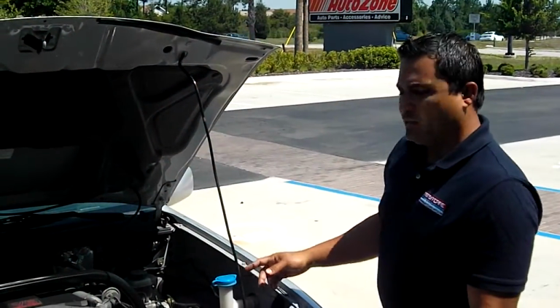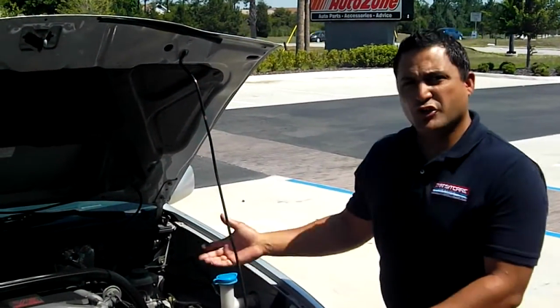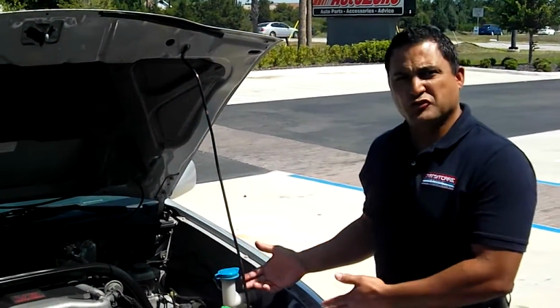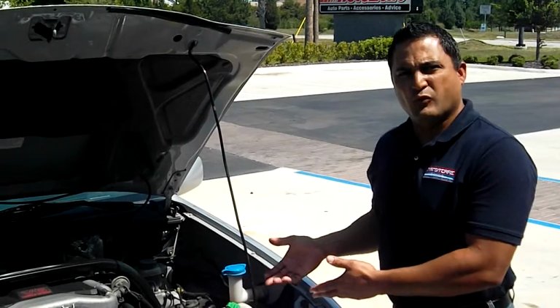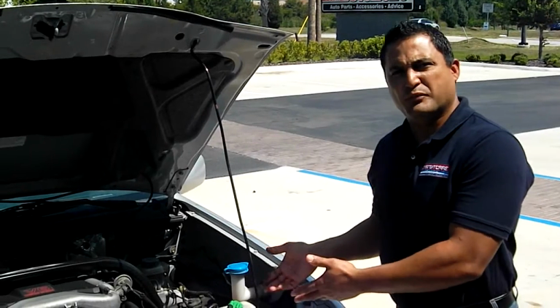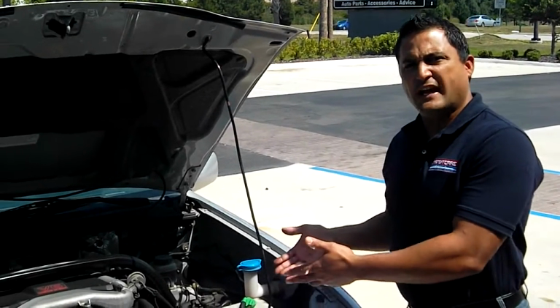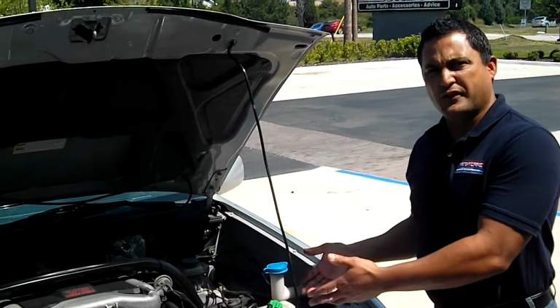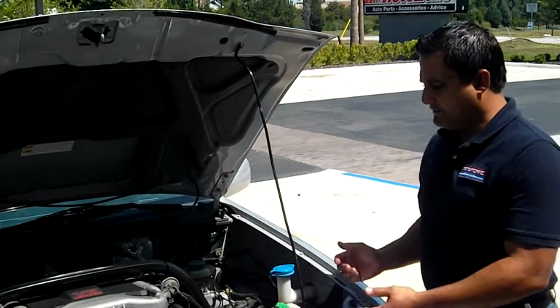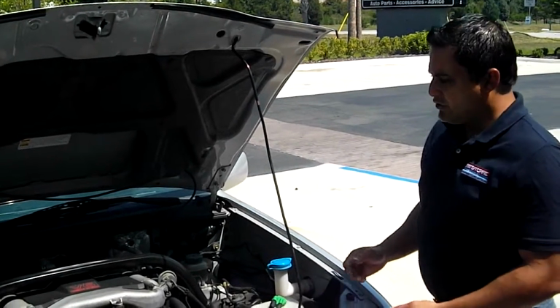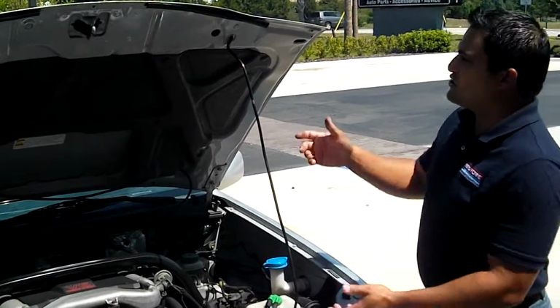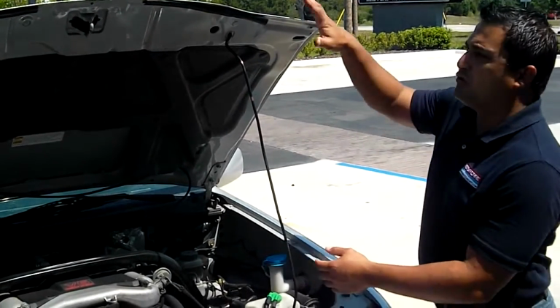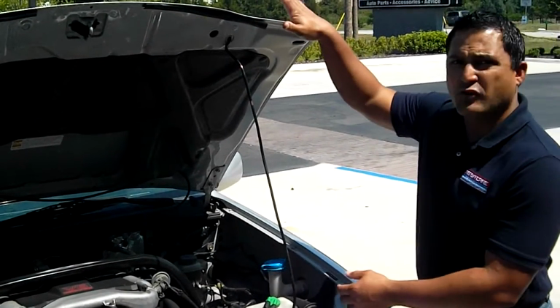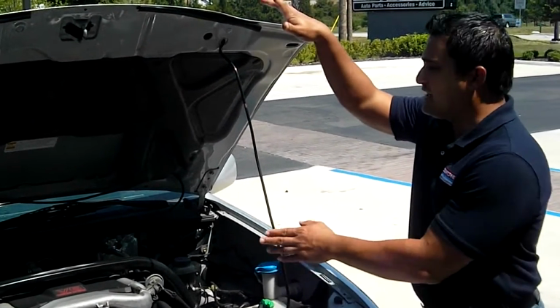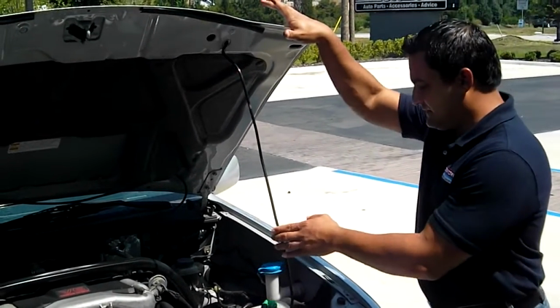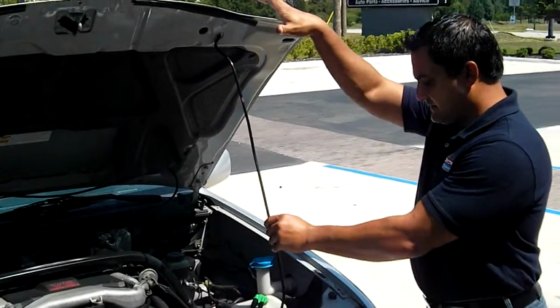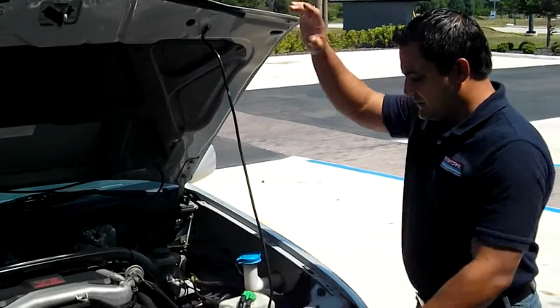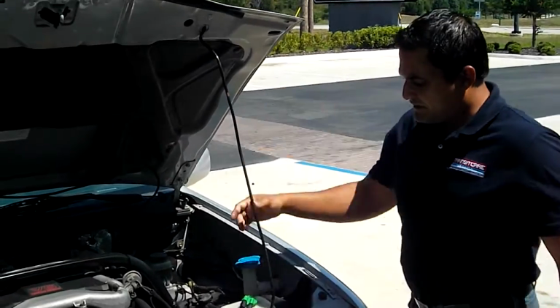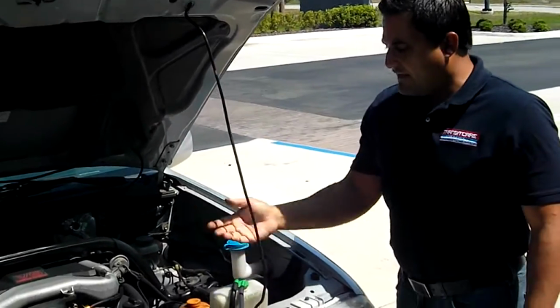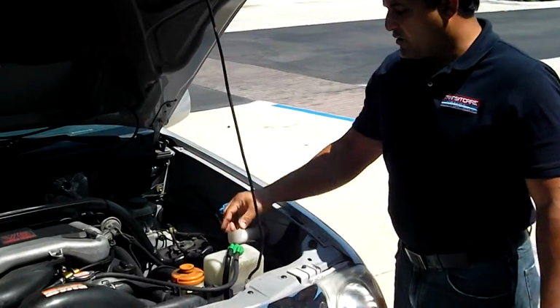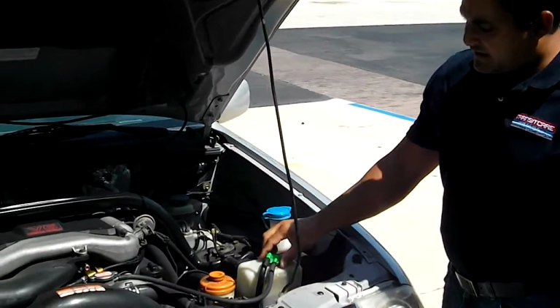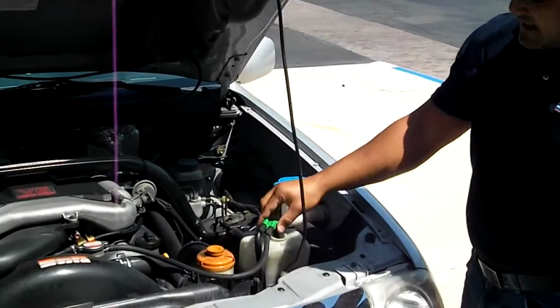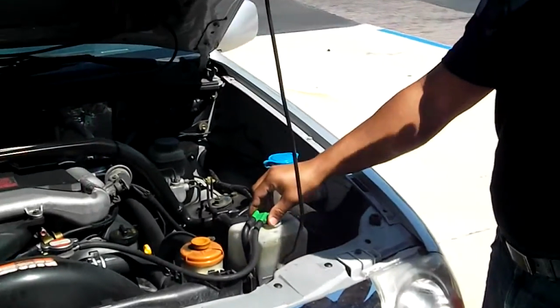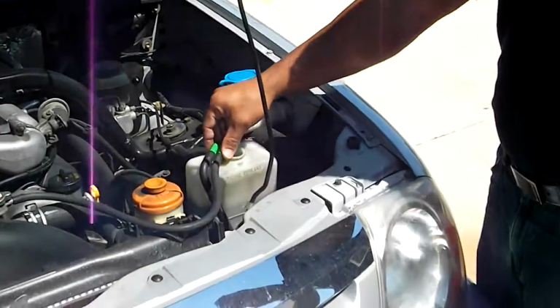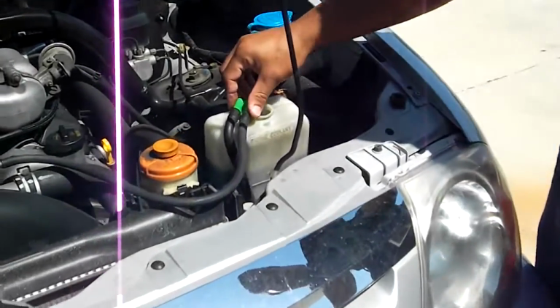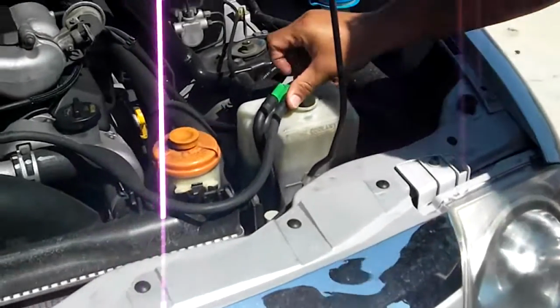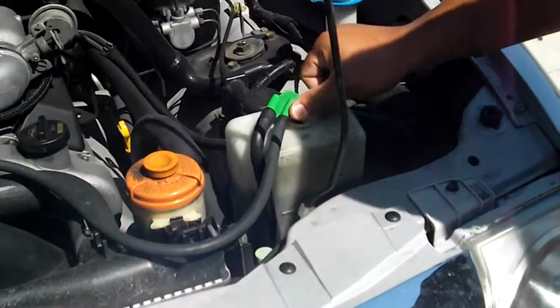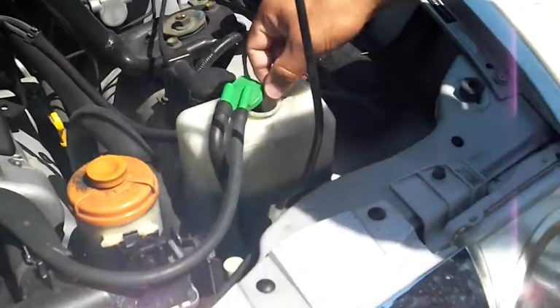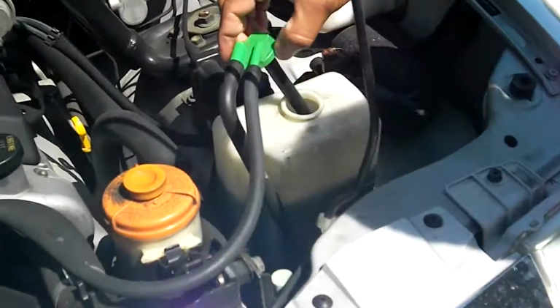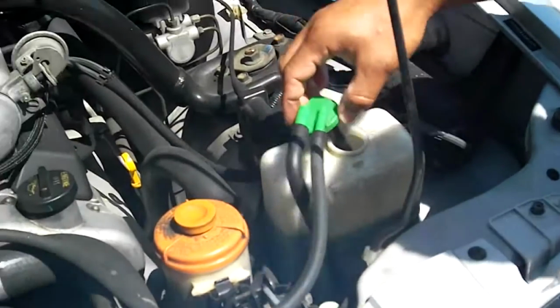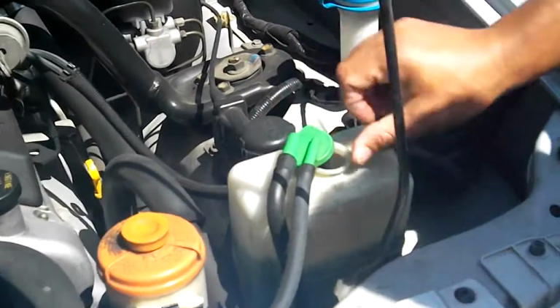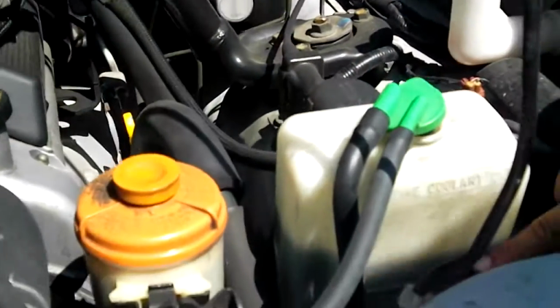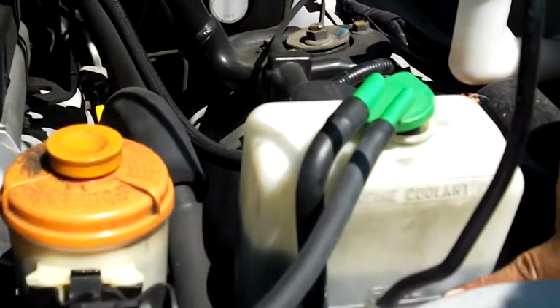We want to show you where to put the antifreeze. You want to make sure that you open it and secure it first of all. And then you want to make sure that the level of your canister of the cooling is in a full position.